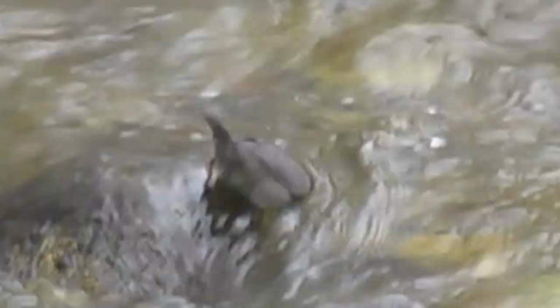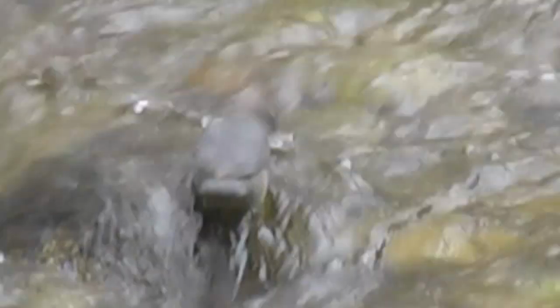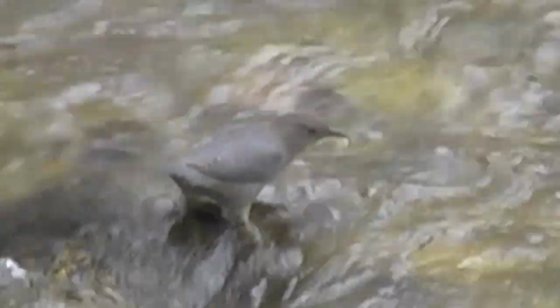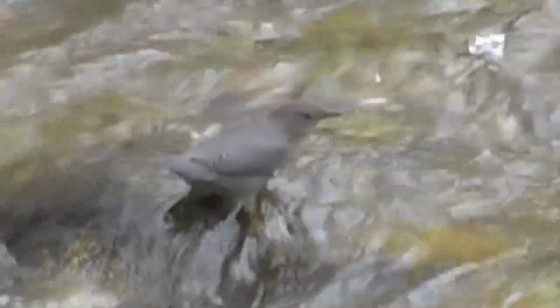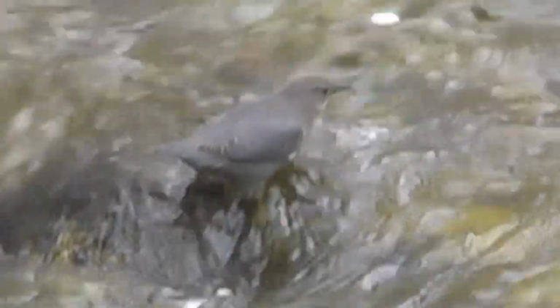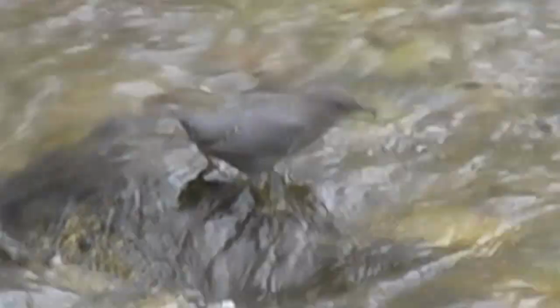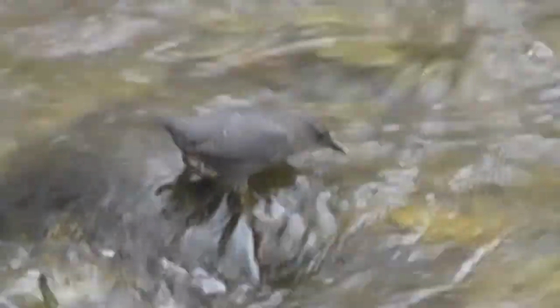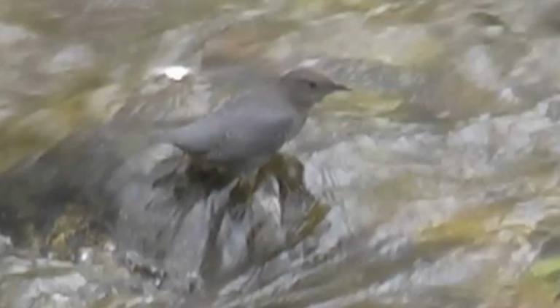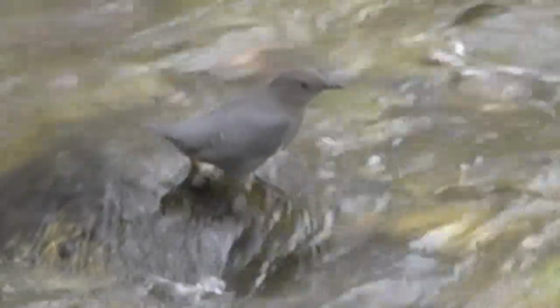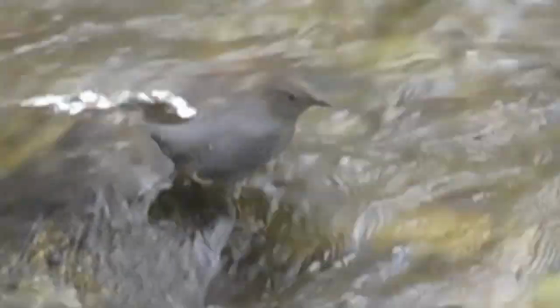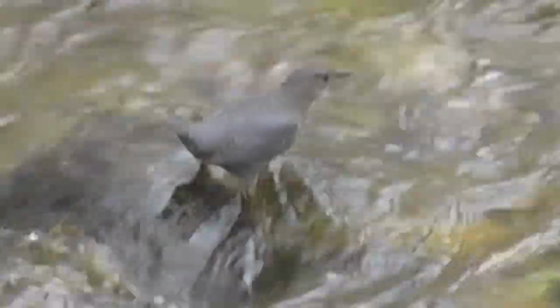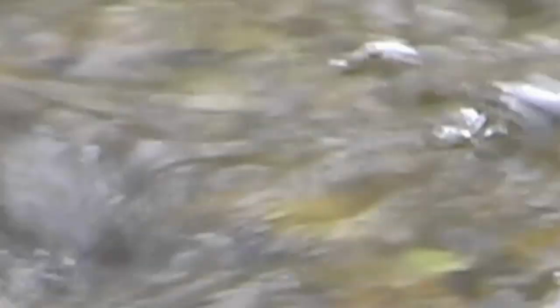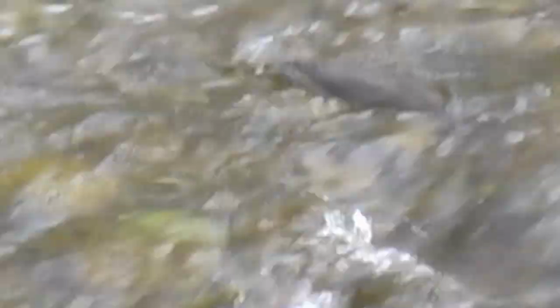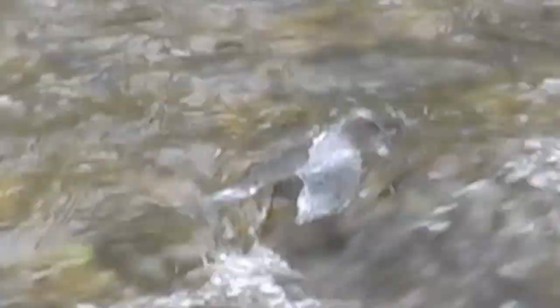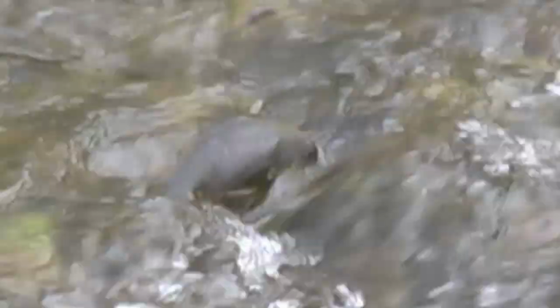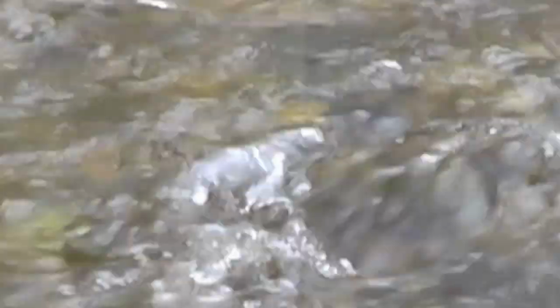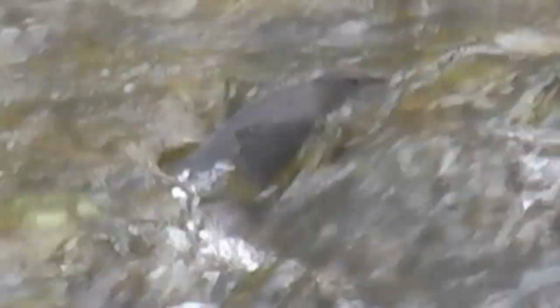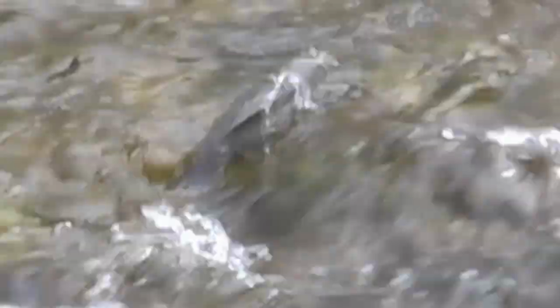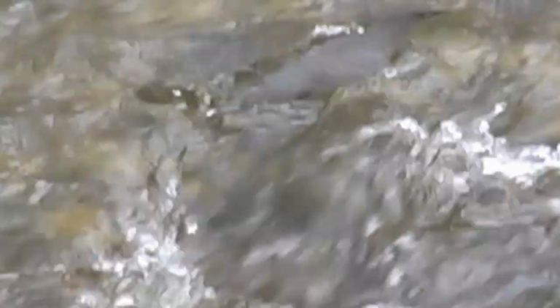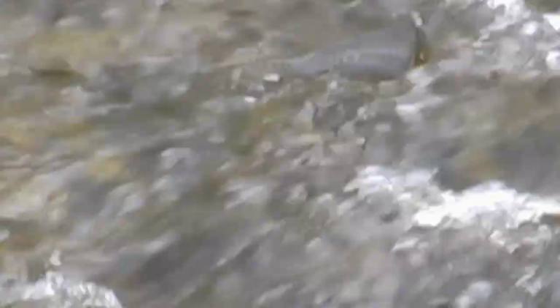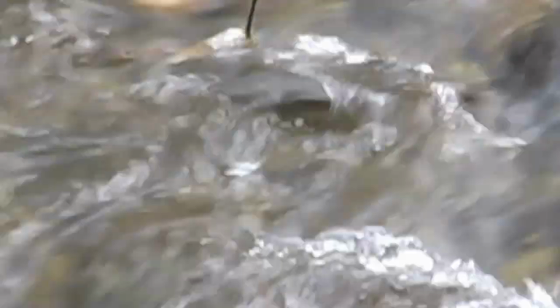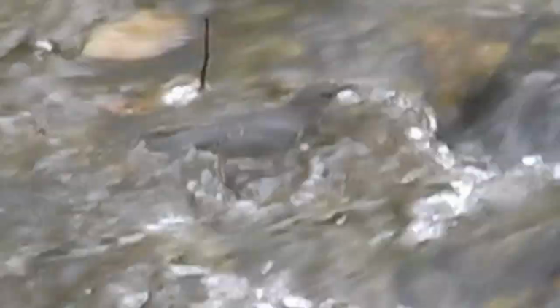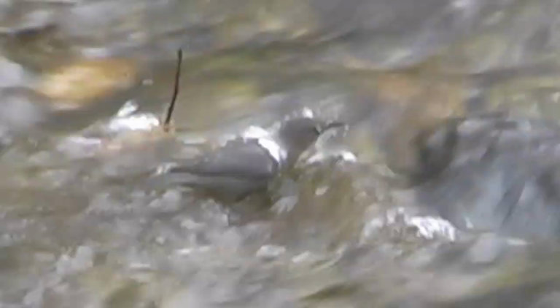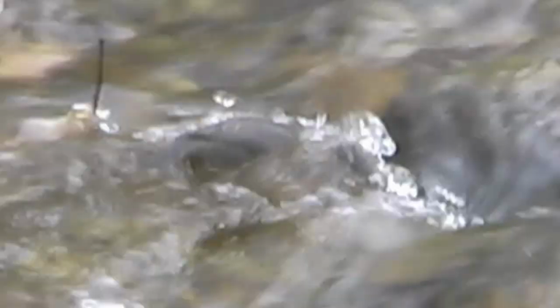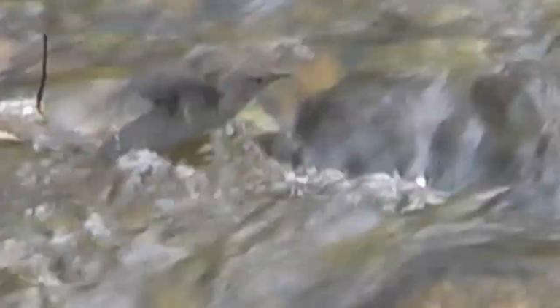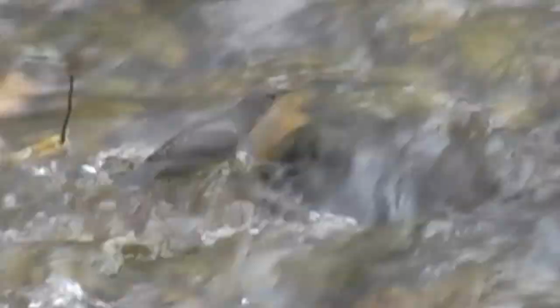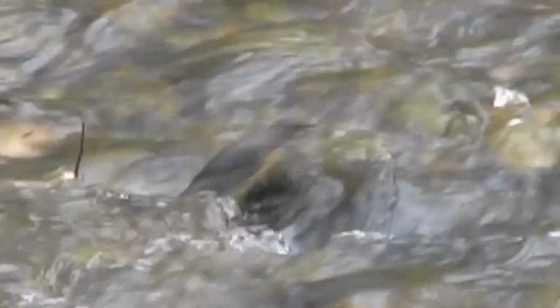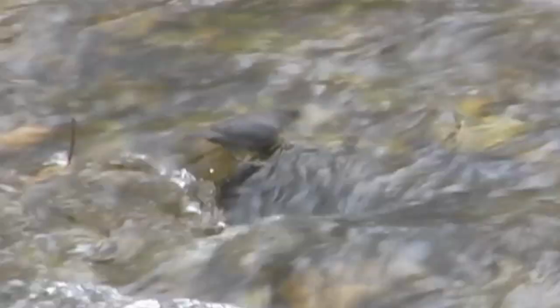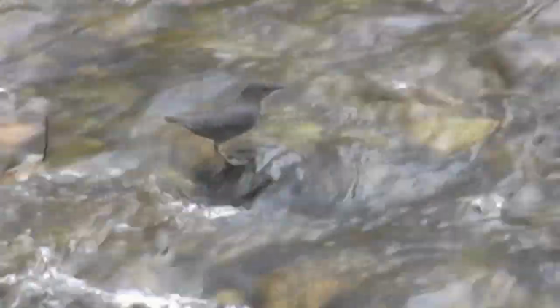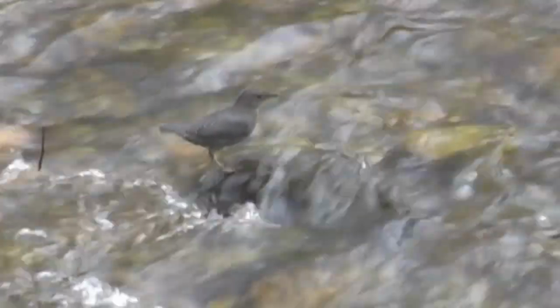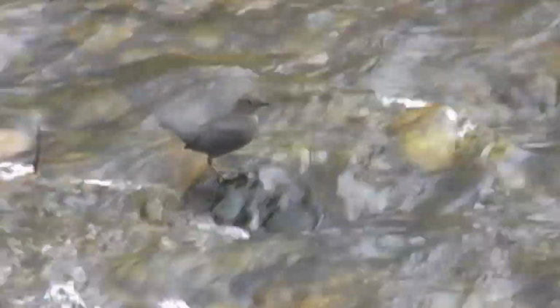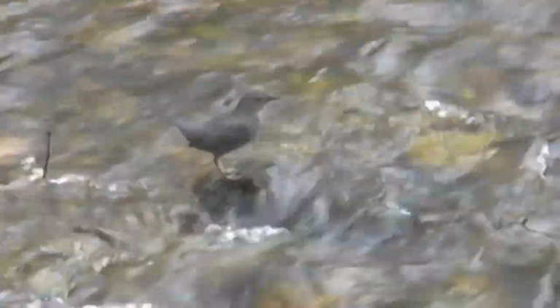It feeds in fast-moving shallow streams, like the Slayman River here — perfect habitat for the Dipper. Its range is Central America and Western North America to Alaska.